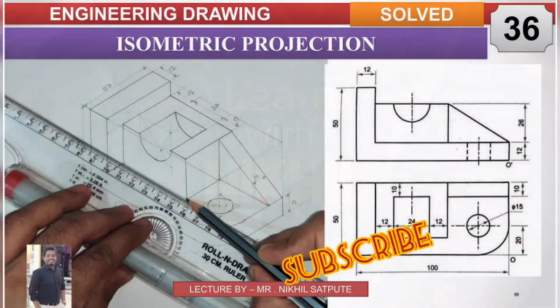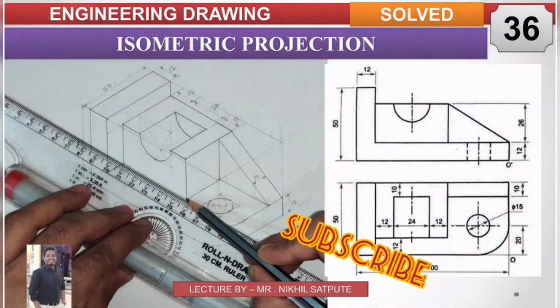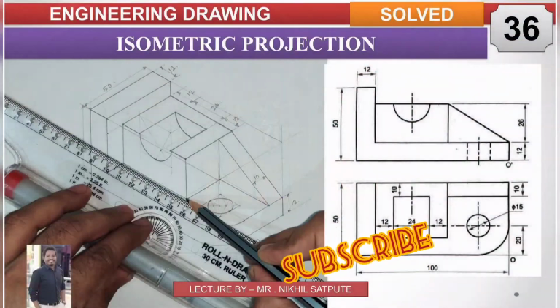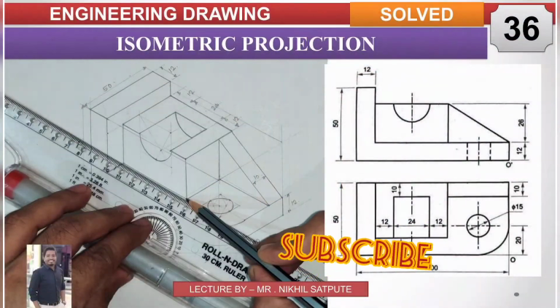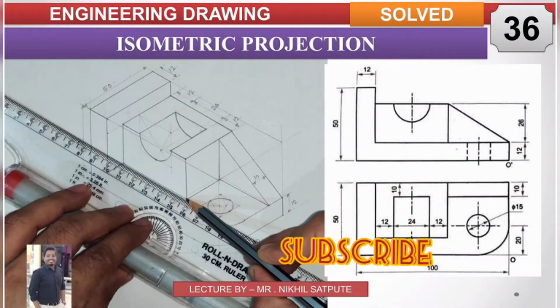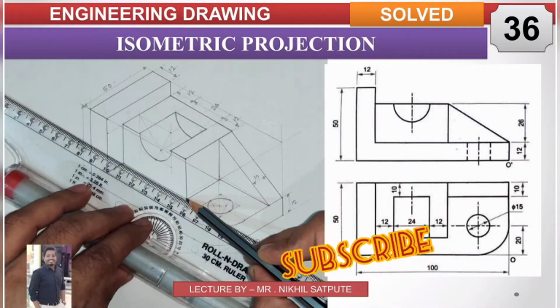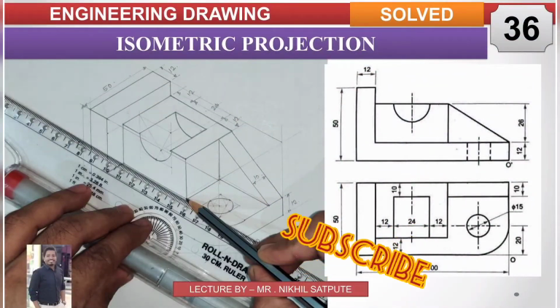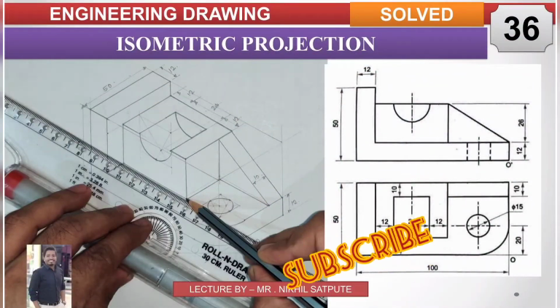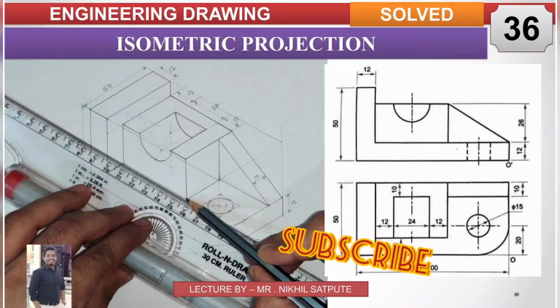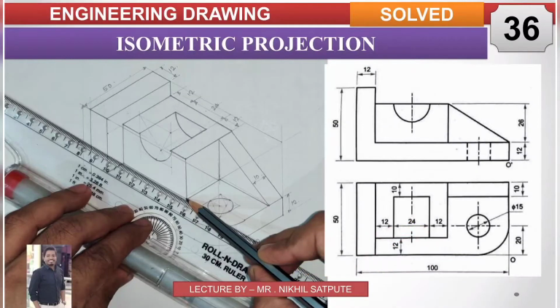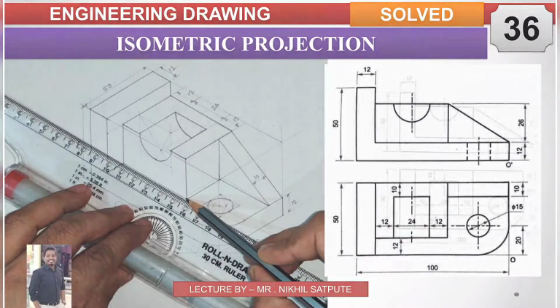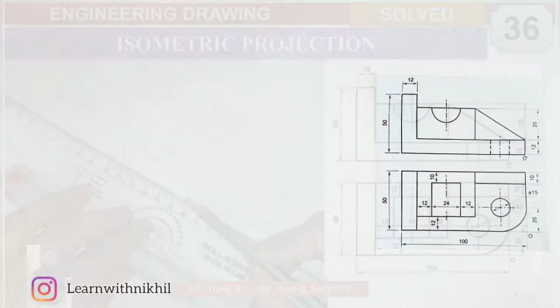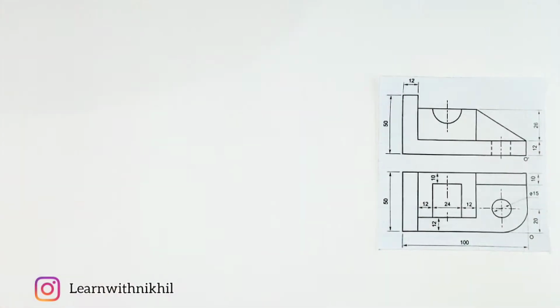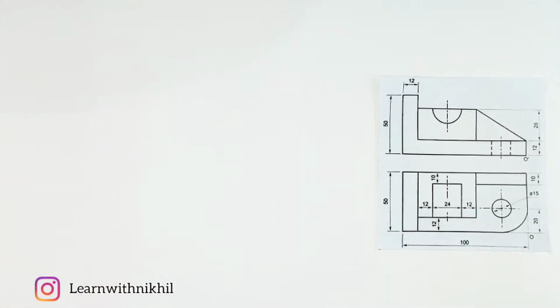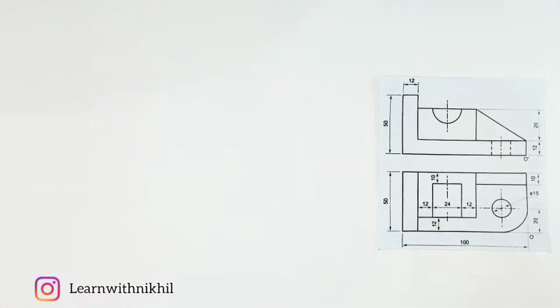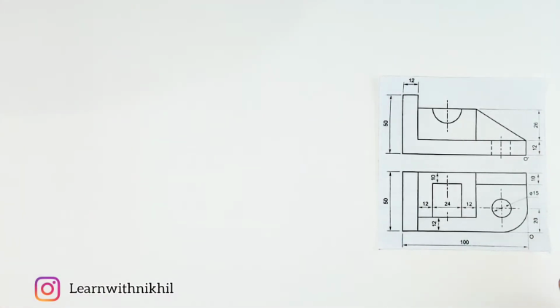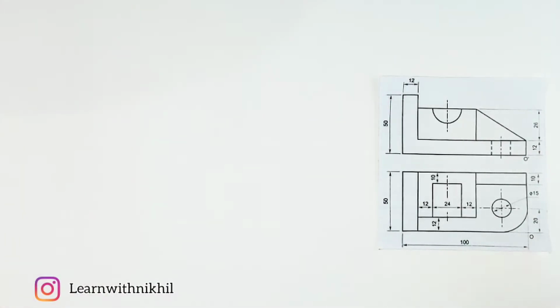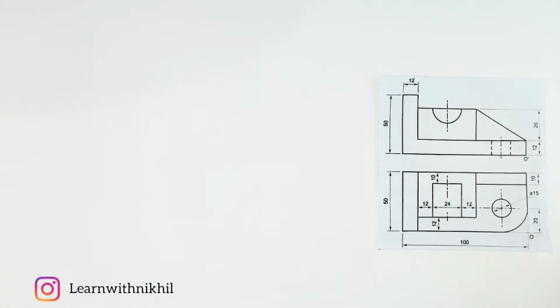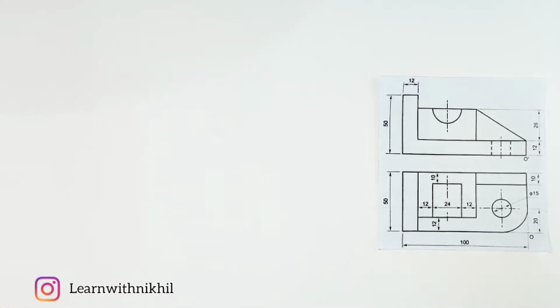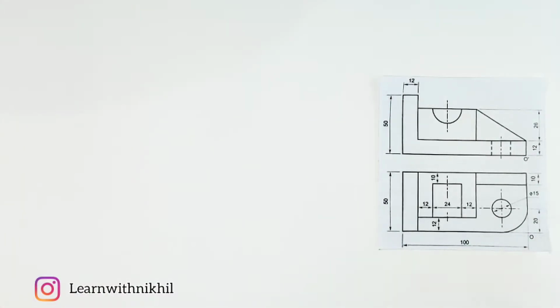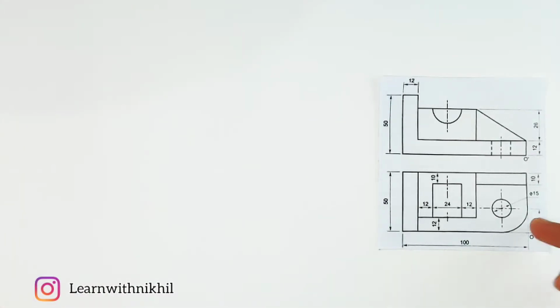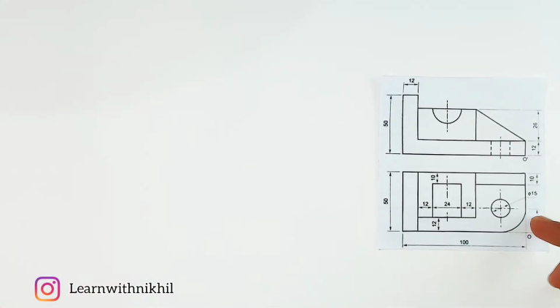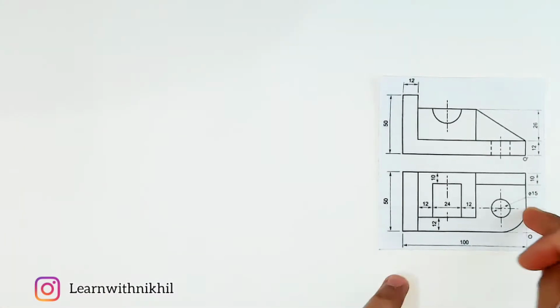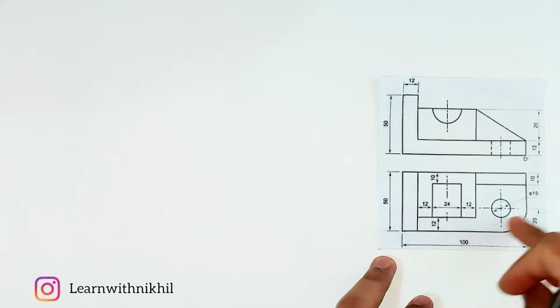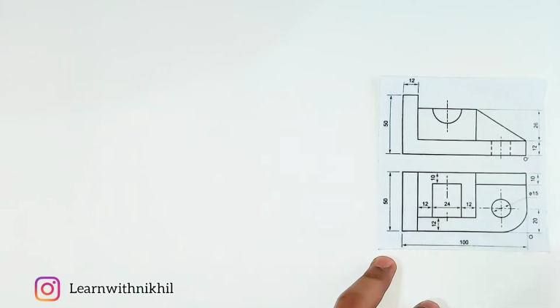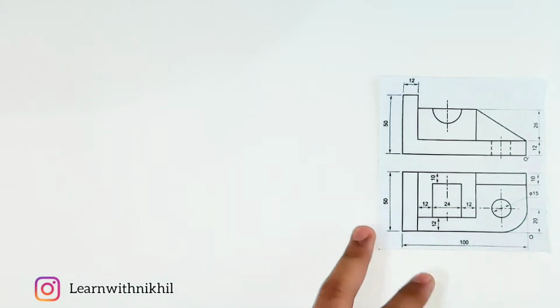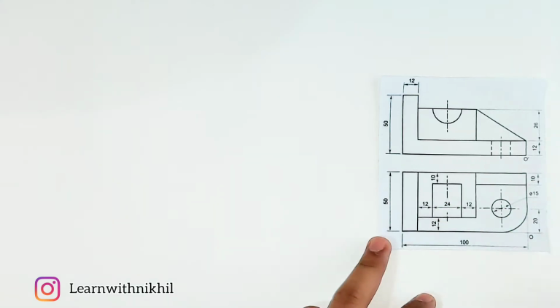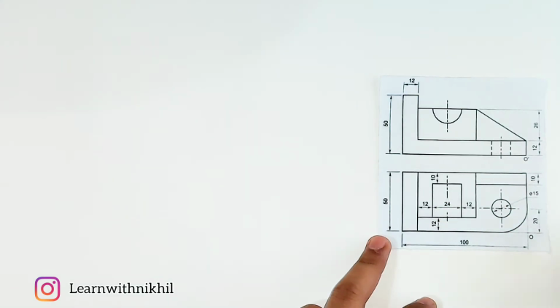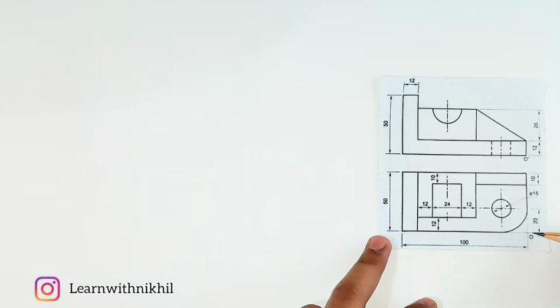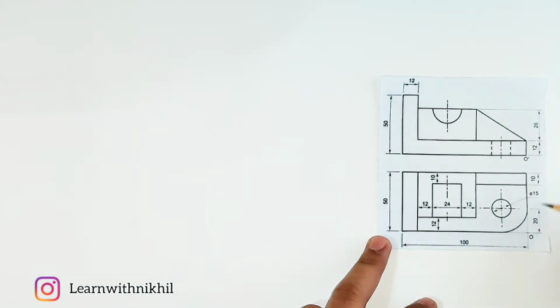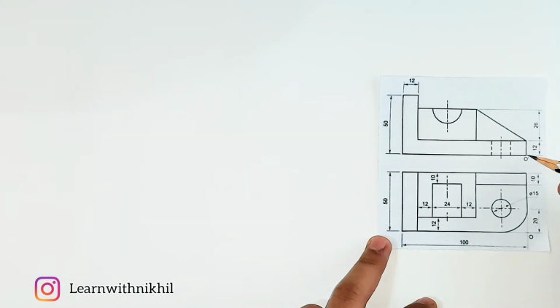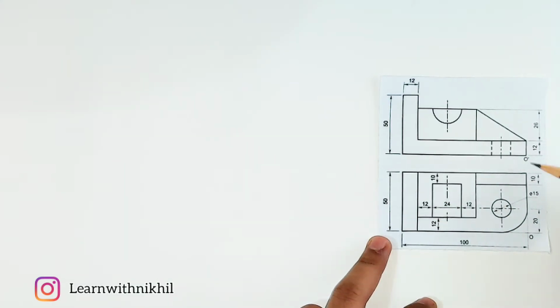Hello and welcome back to my channel Learn with Nikhil. In this video we have taken another sum on isometric projection where we have been given the front view and the top view, and we have to draw its isometric view.